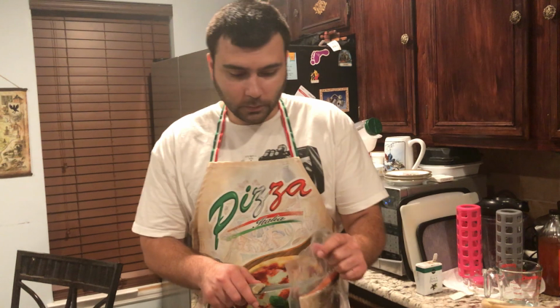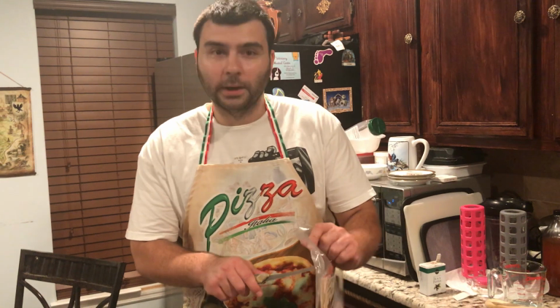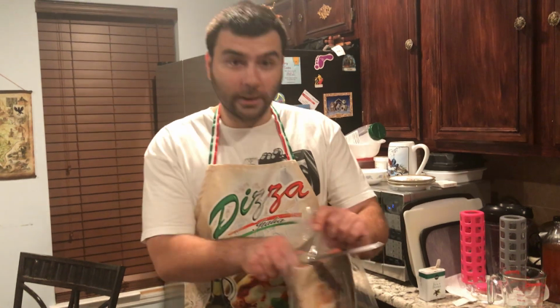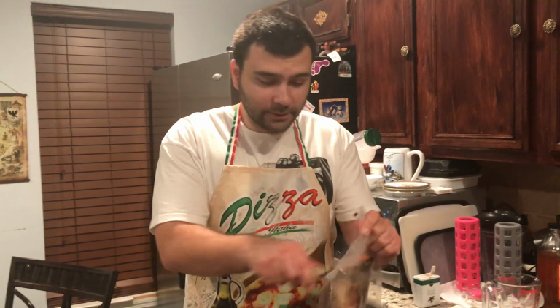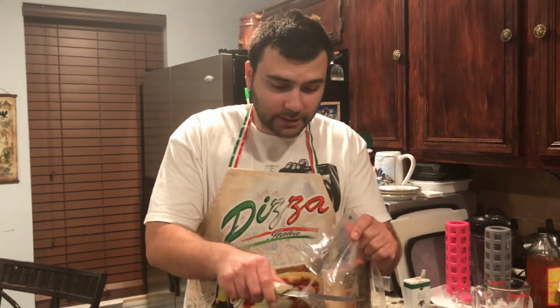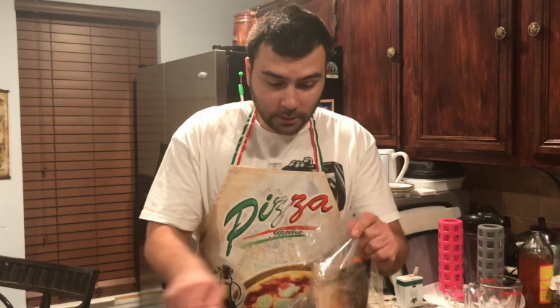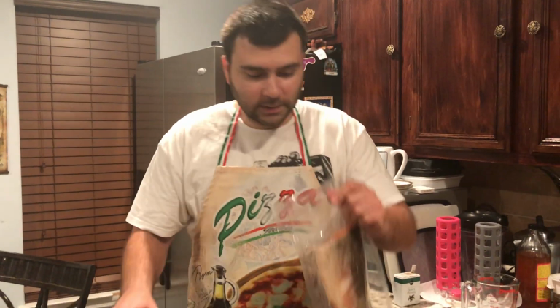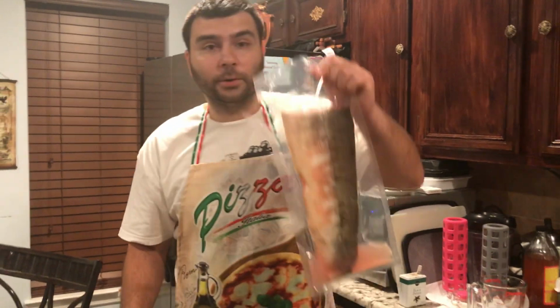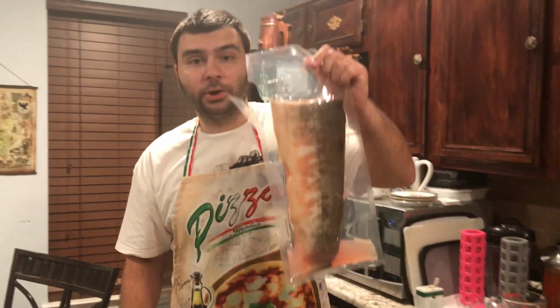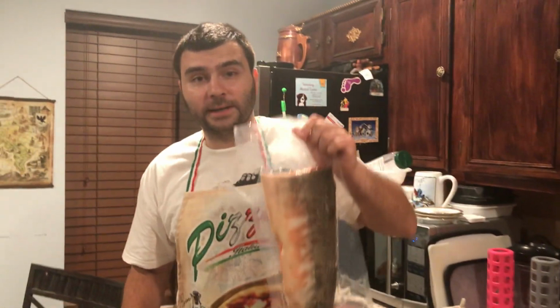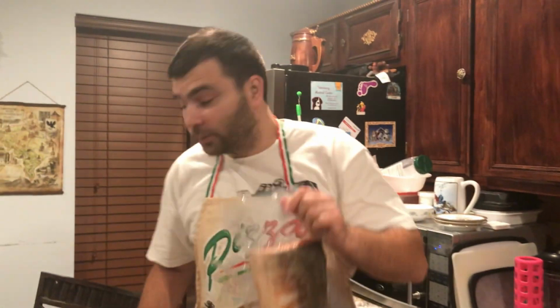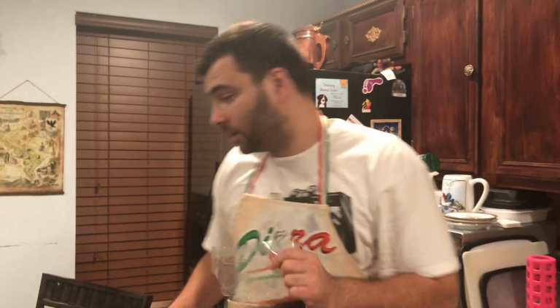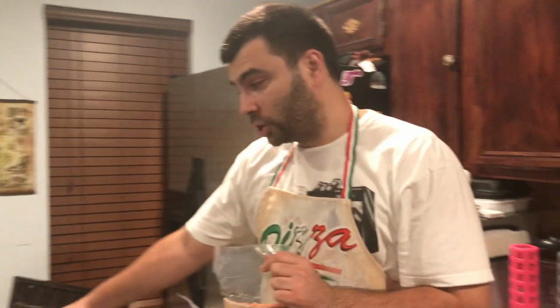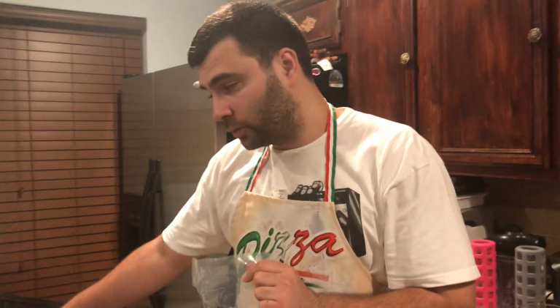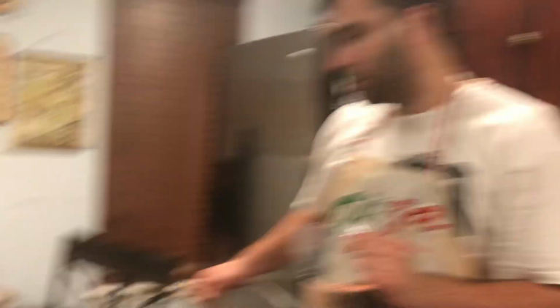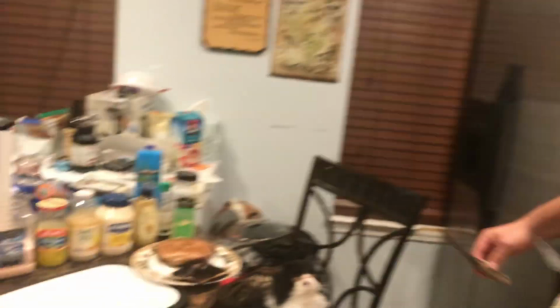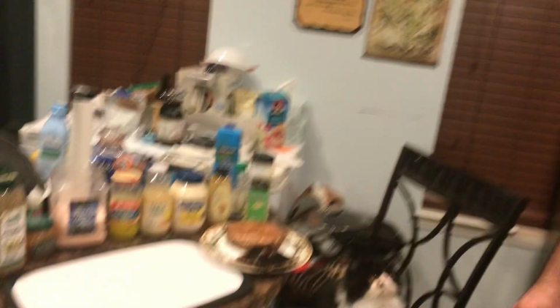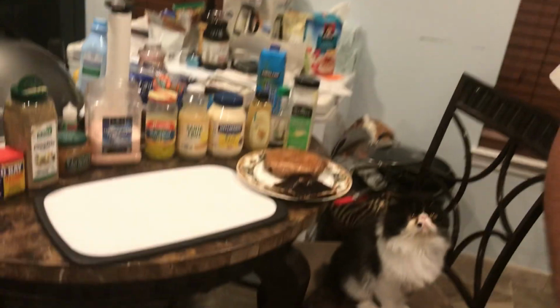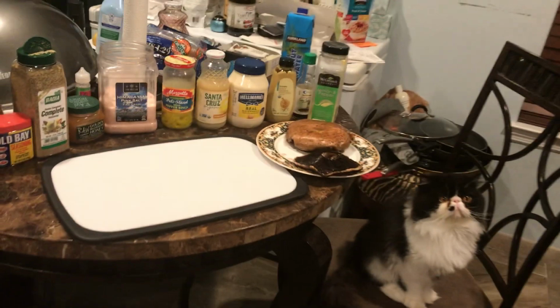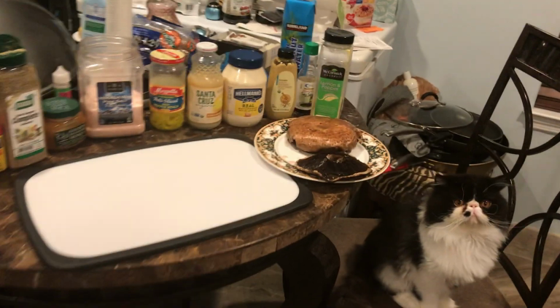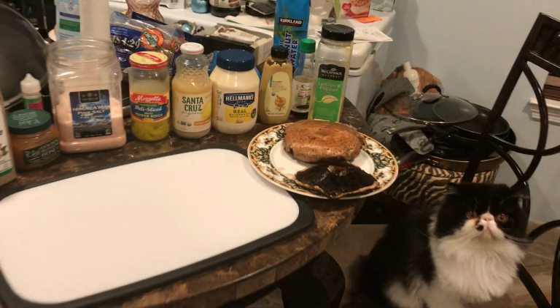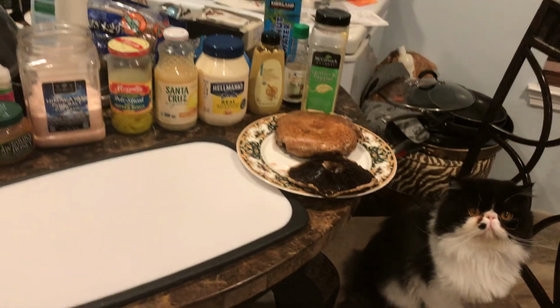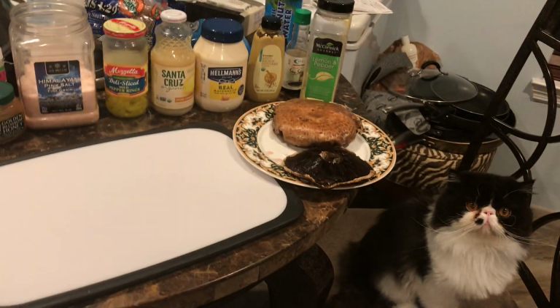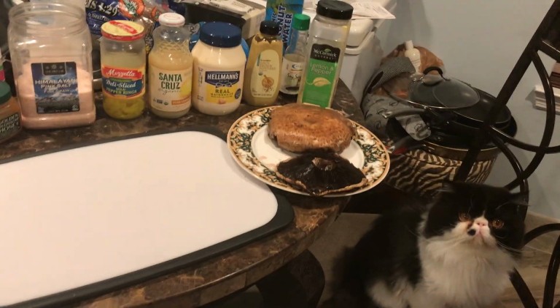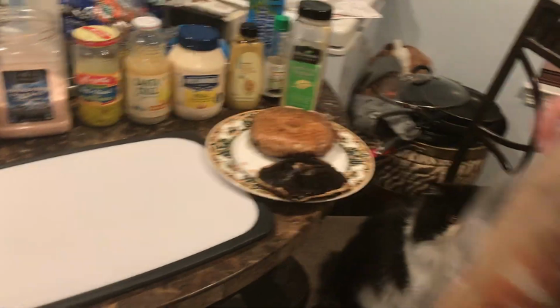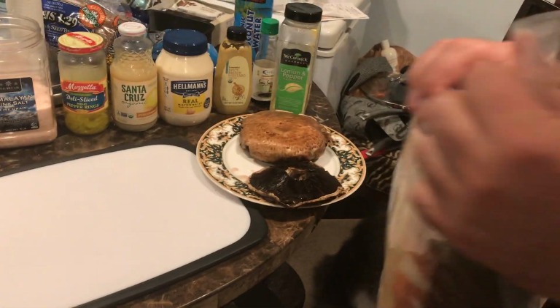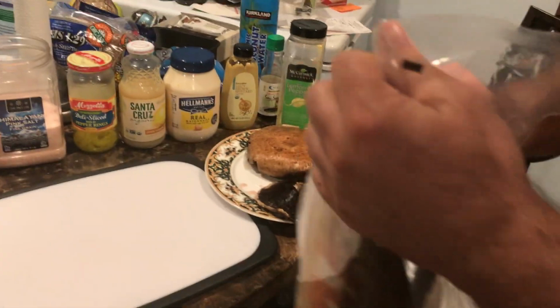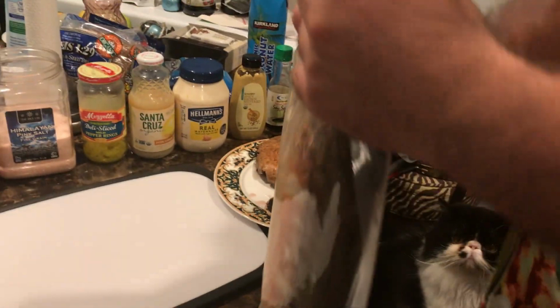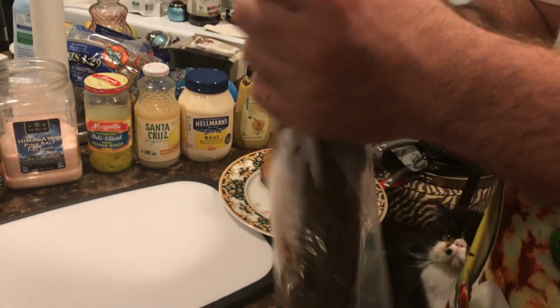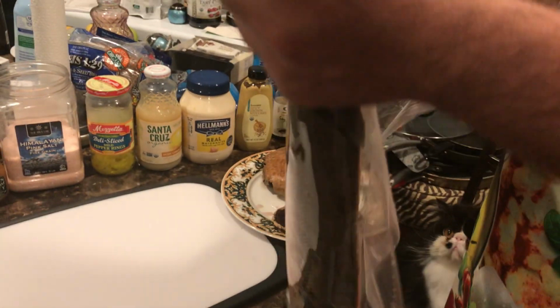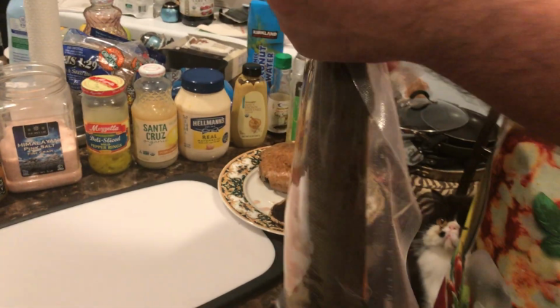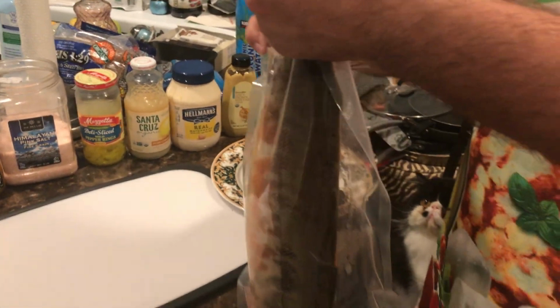Hi, how are you today? Today we're going to cook salmon and mushrooms. See mushrooms? Salmon. We're going to show you how to do the best salmon.